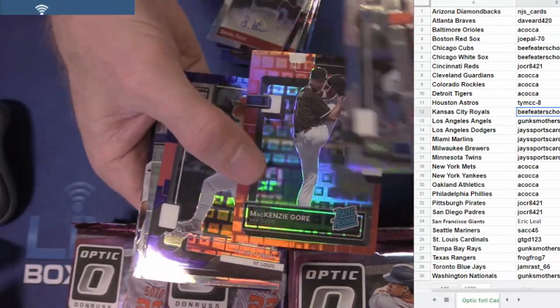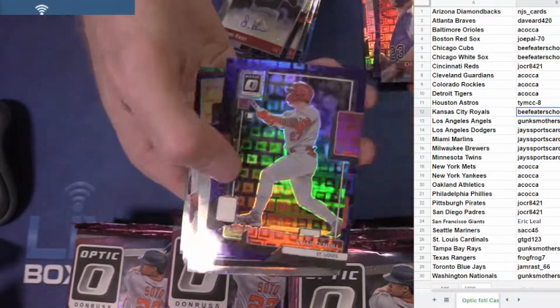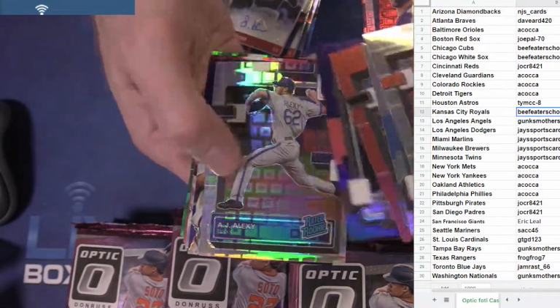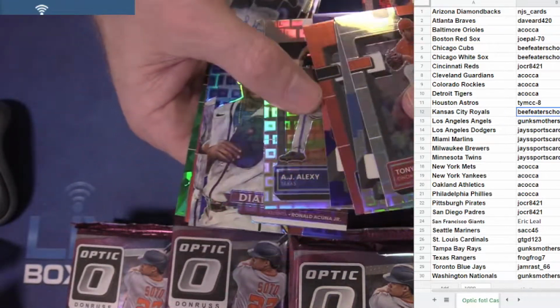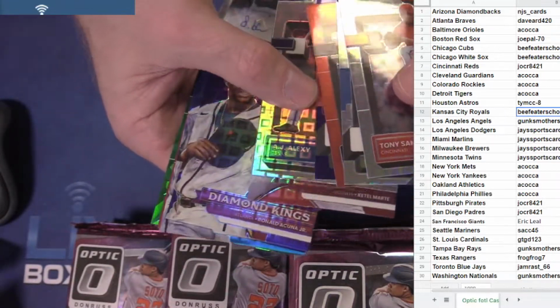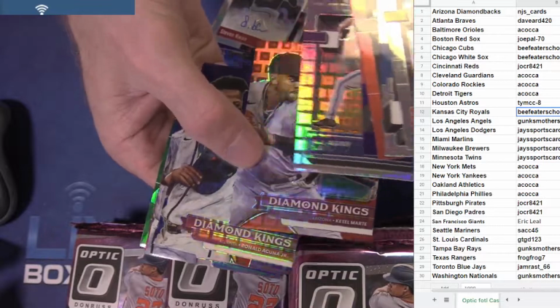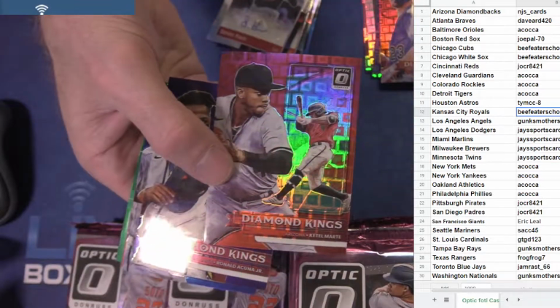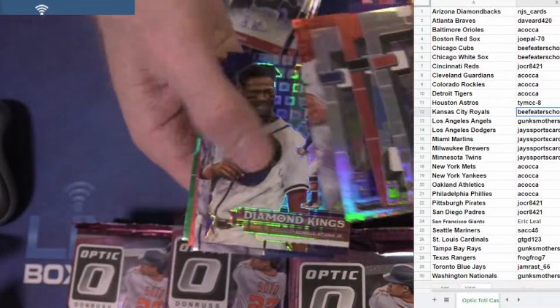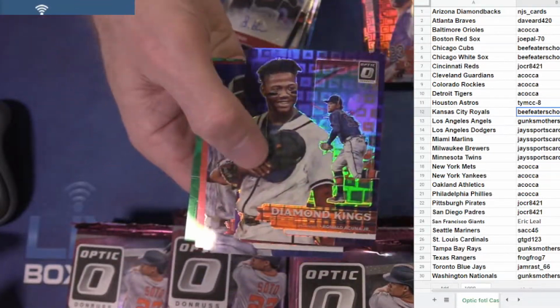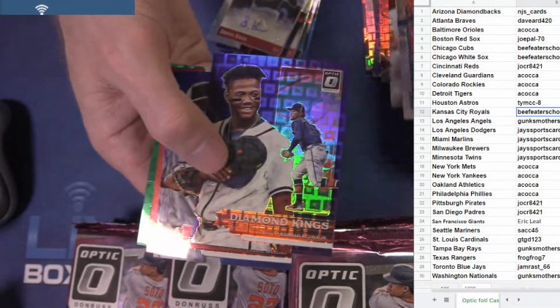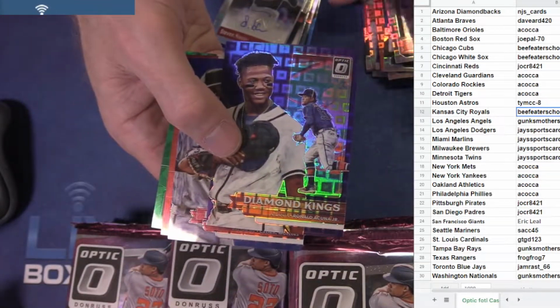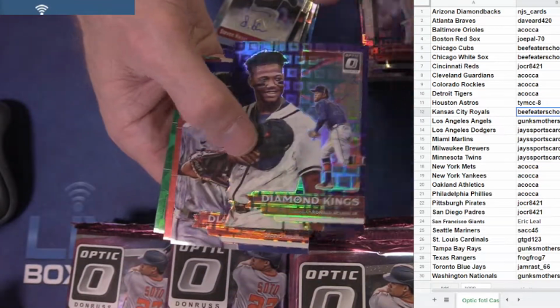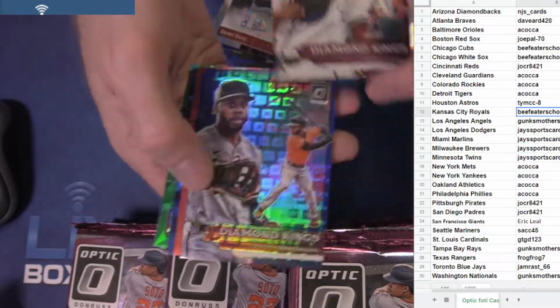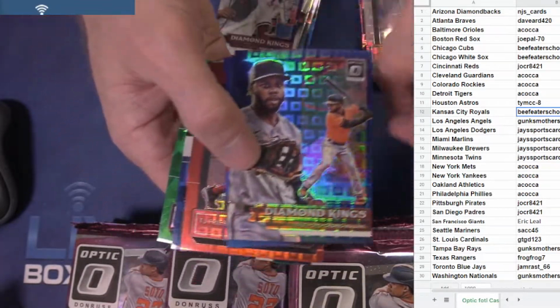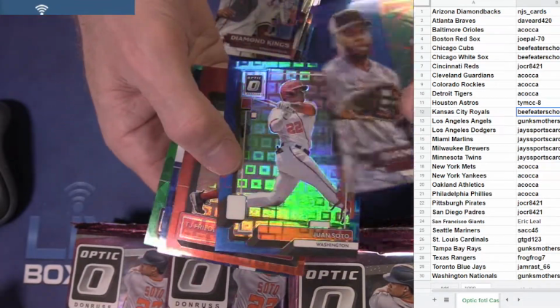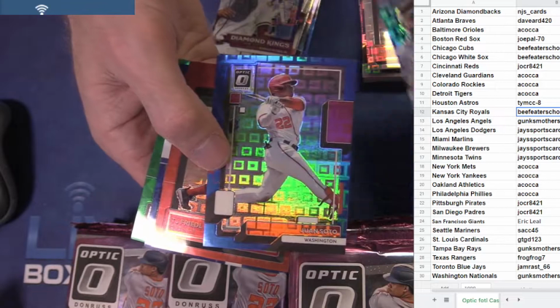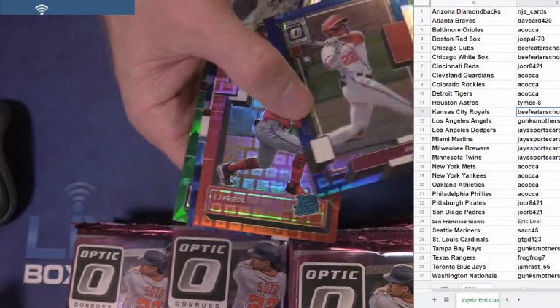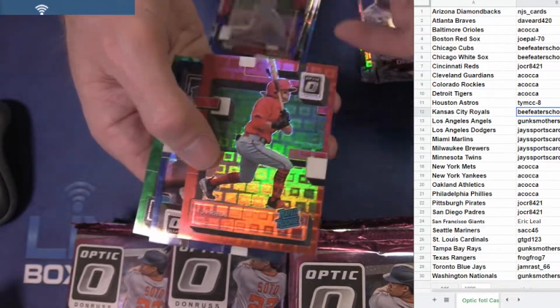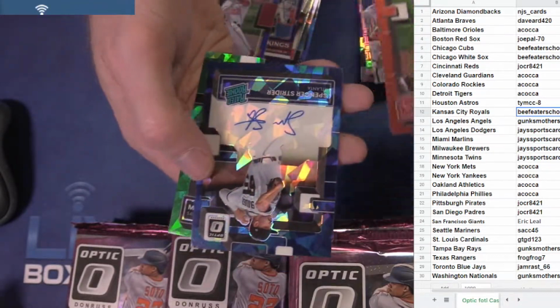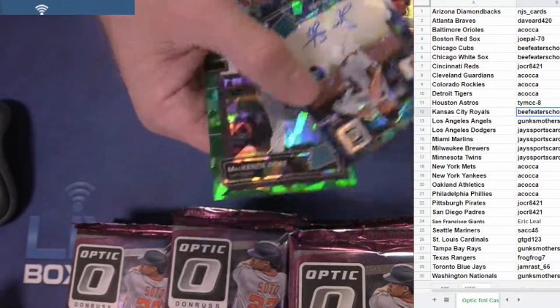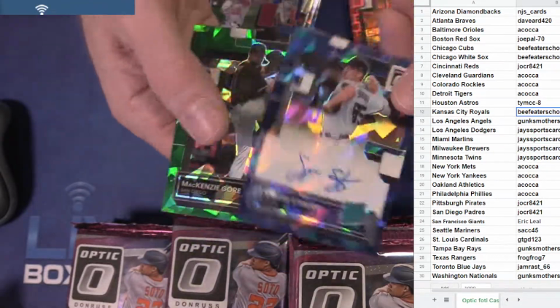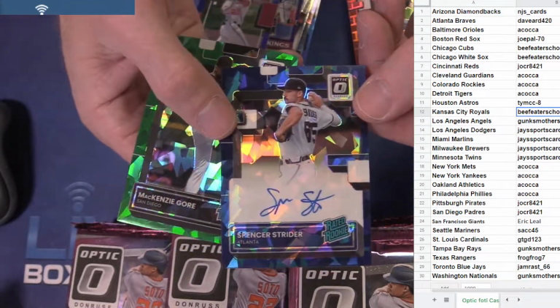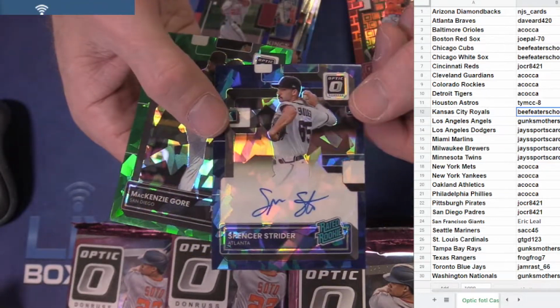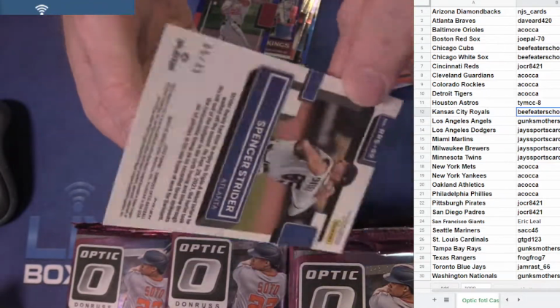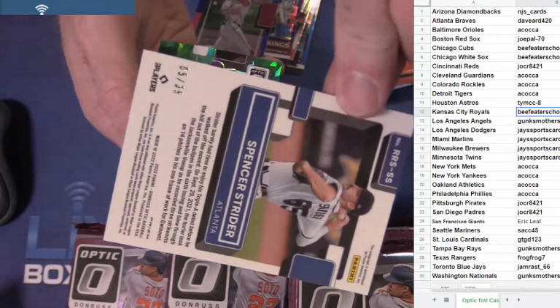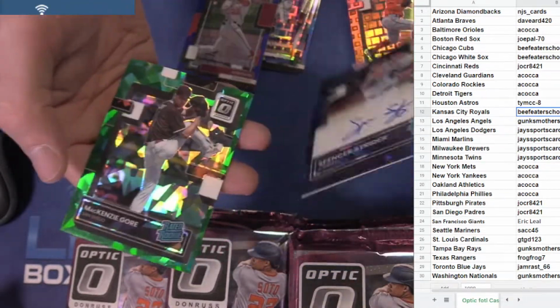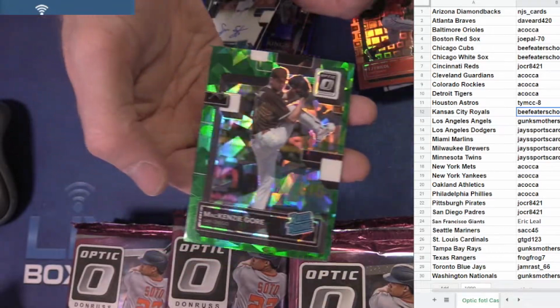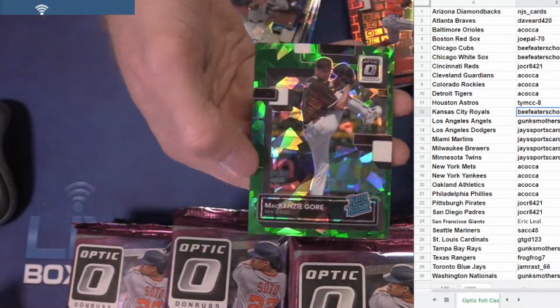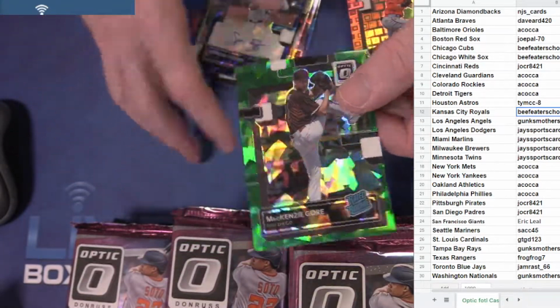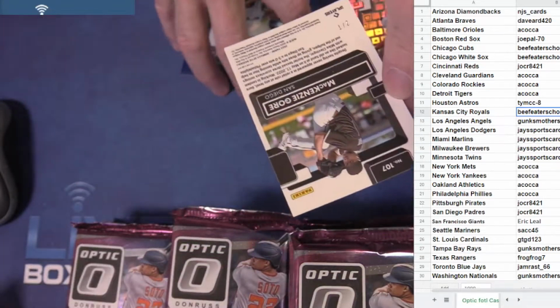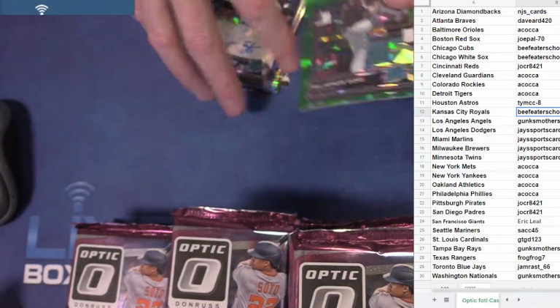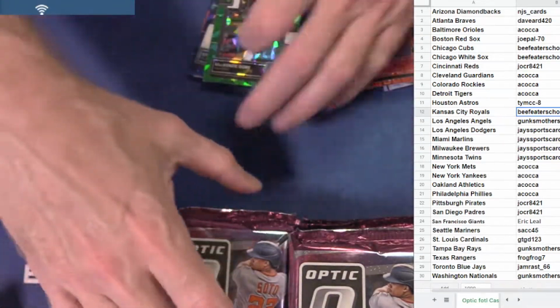Mookie, Gore, O'Neil. Cunha, another Soto. Little Strider on Cardax in the 35, and Mackenzie Gore numbered to seven.